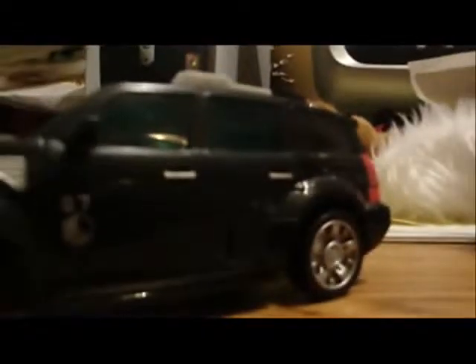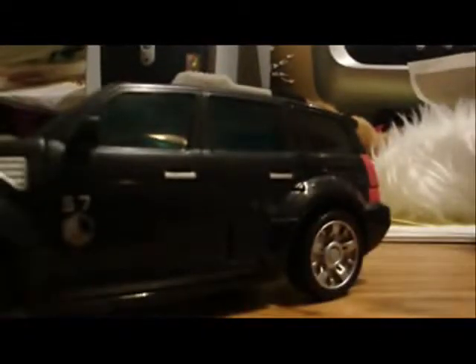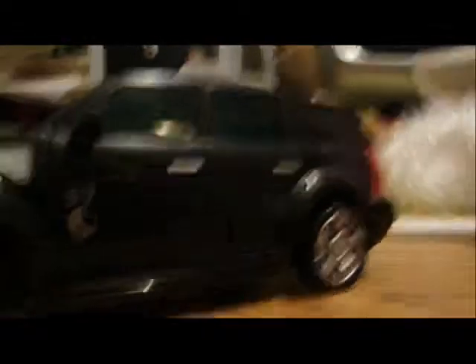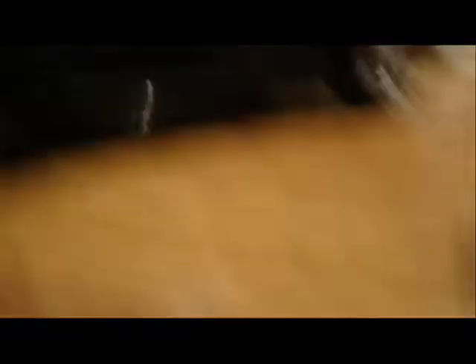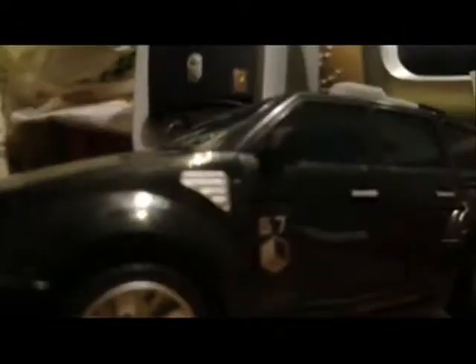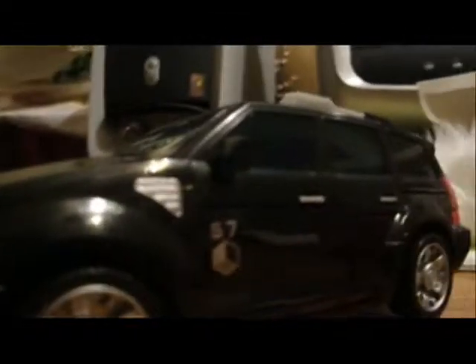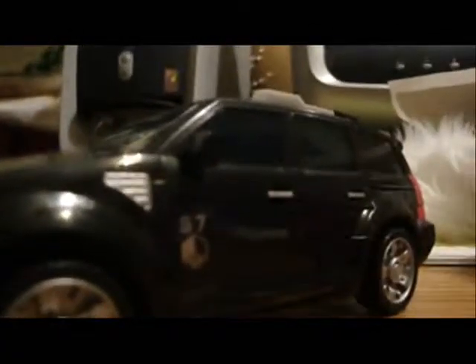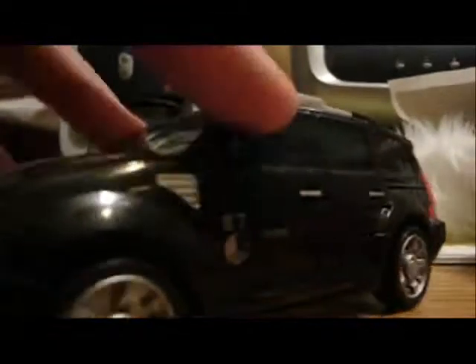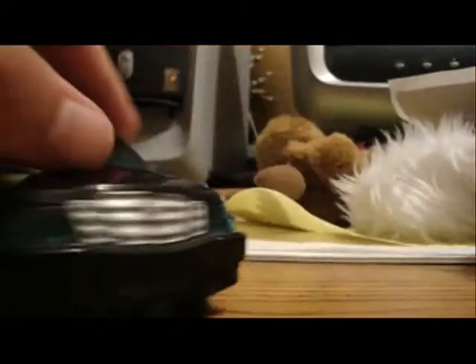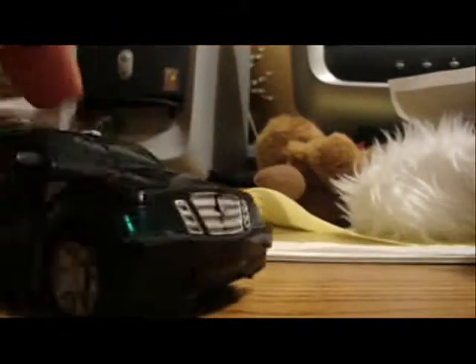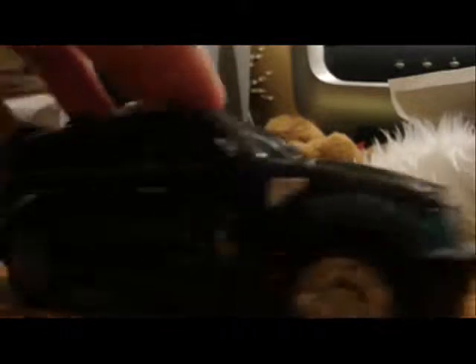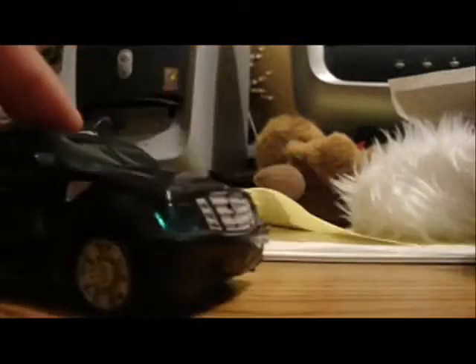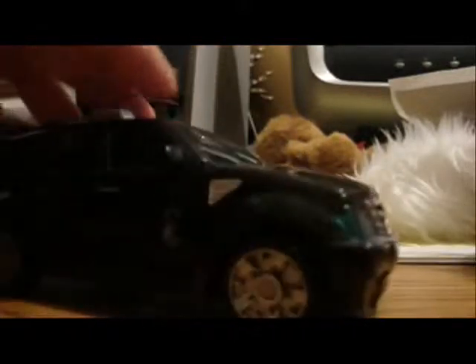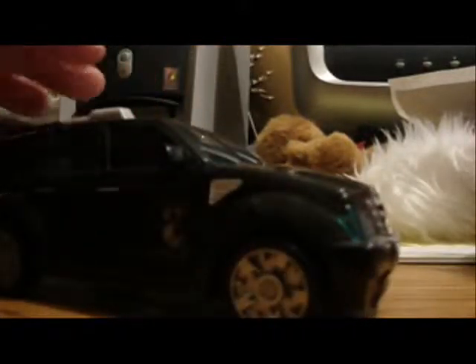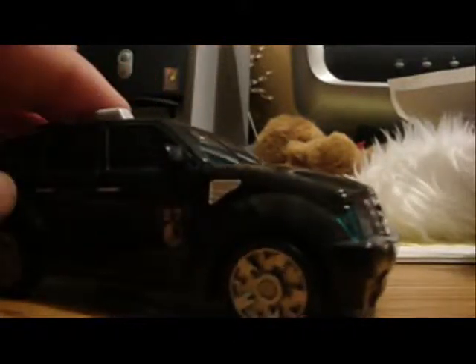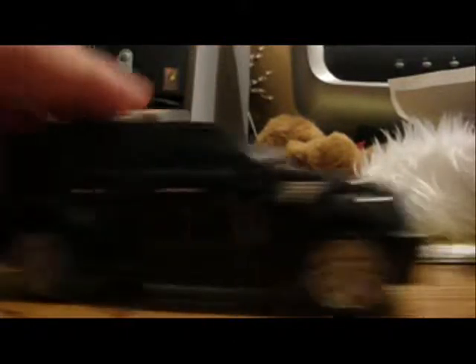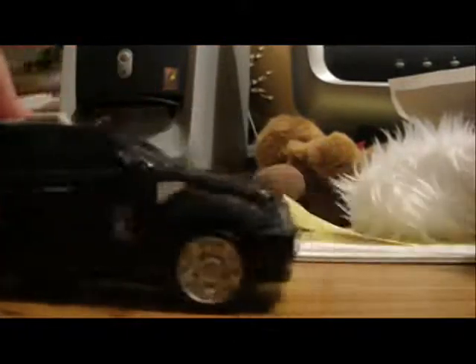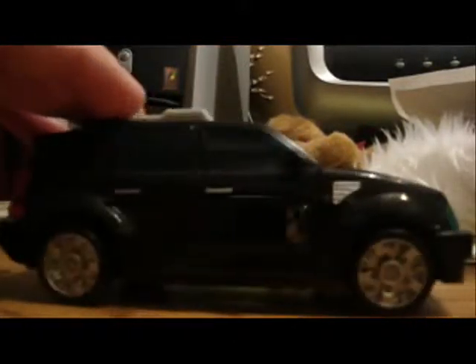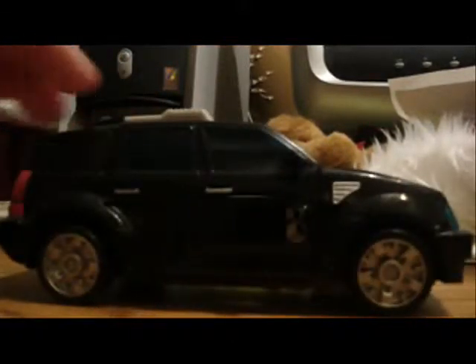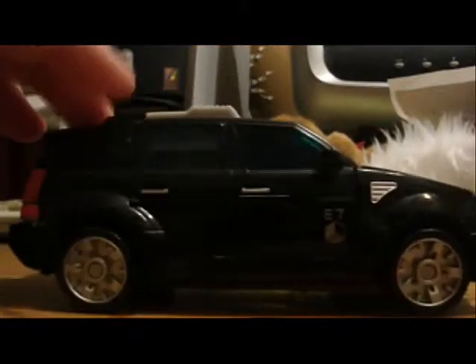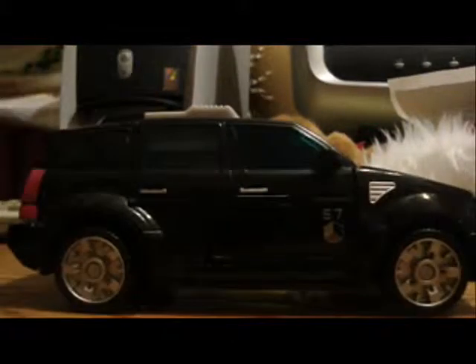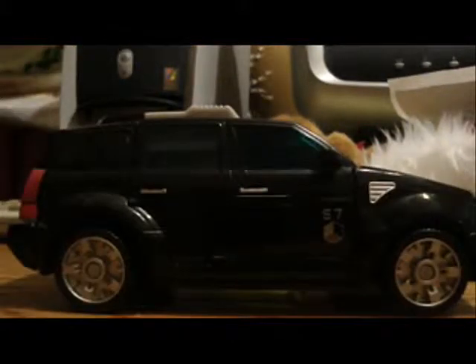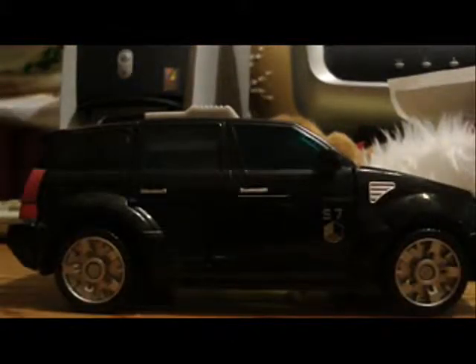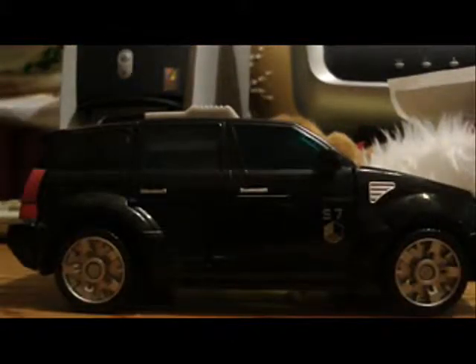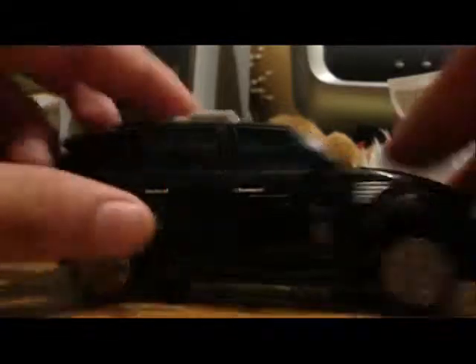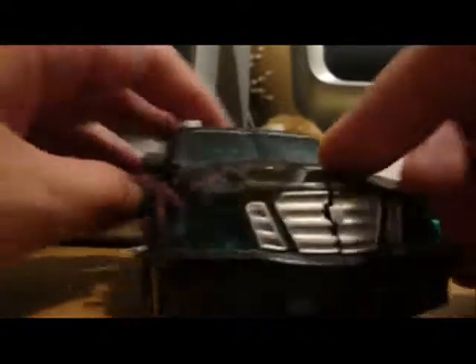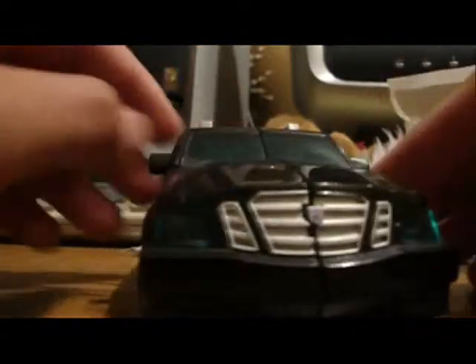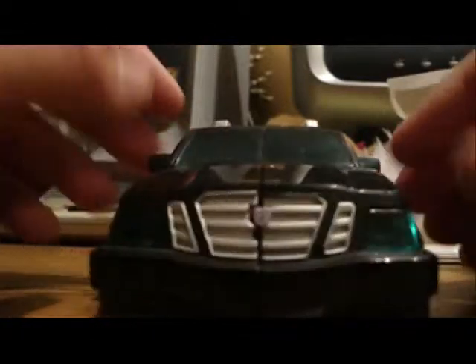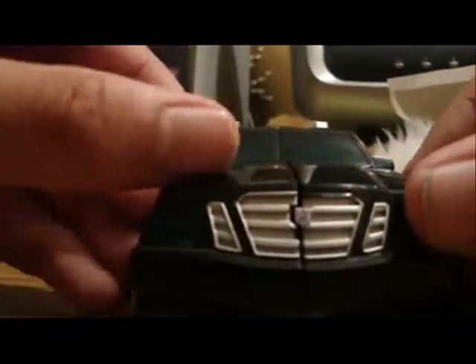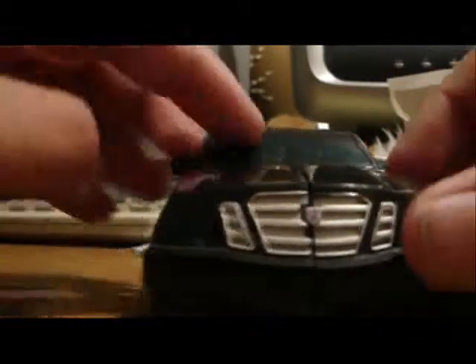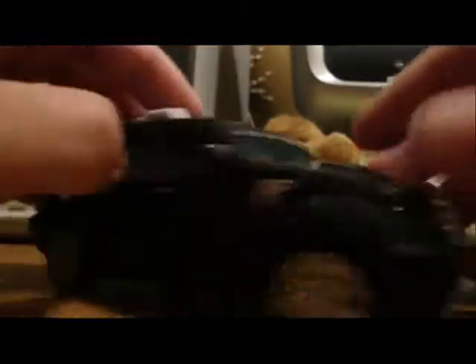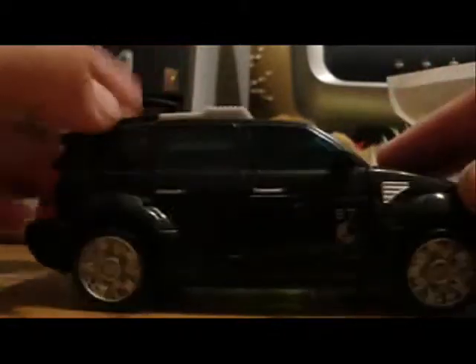Hello, Transformers fans, it's Quintesson16 doing a really old review. This time I've got Decepticon Stockade, which is a pretty nice Decepticon Cadillac Escalade.